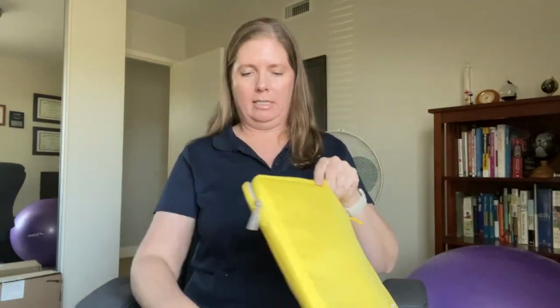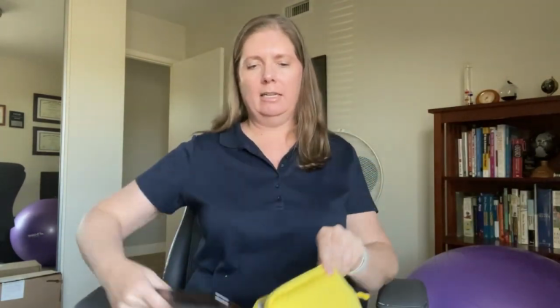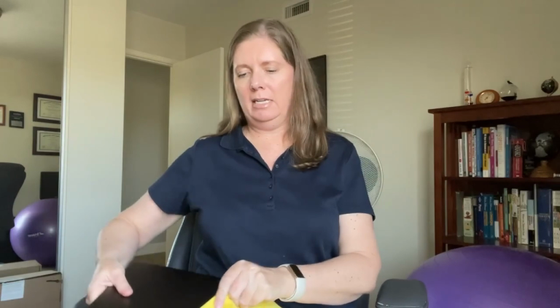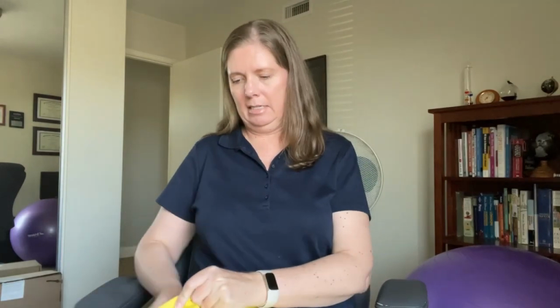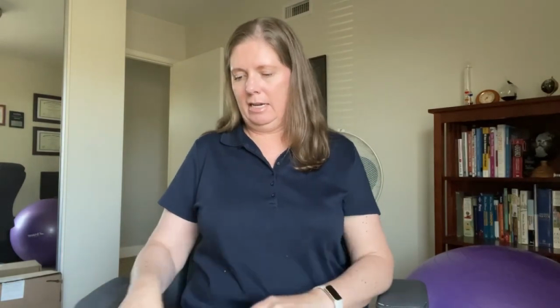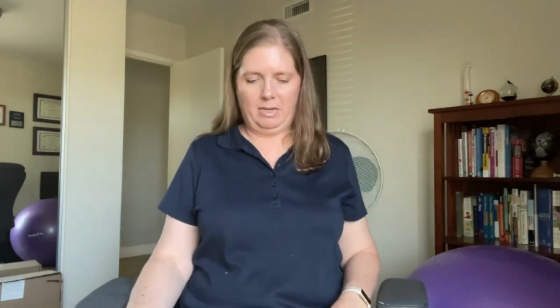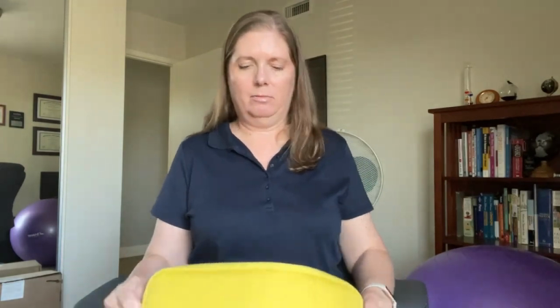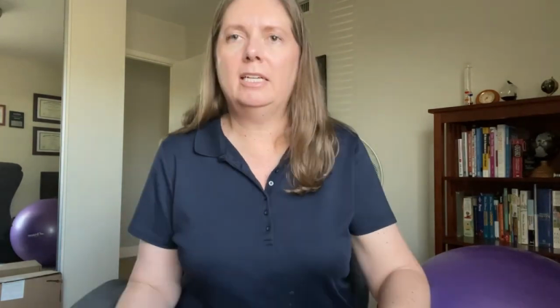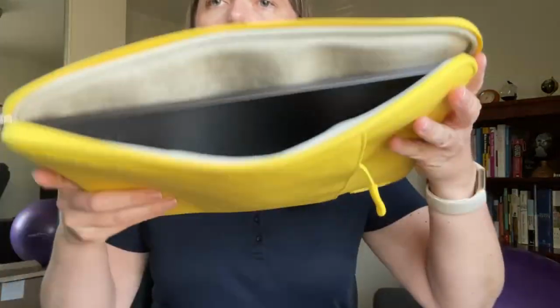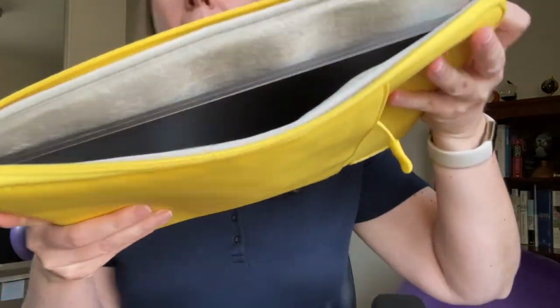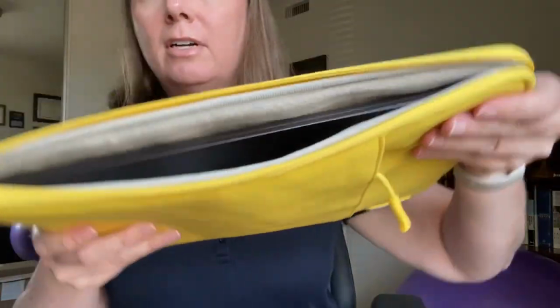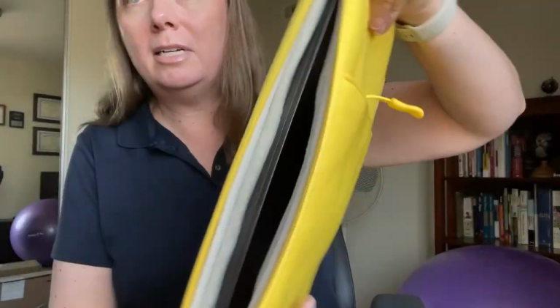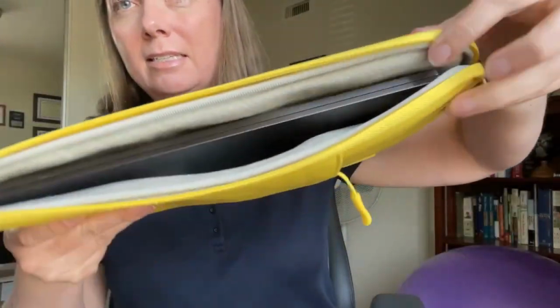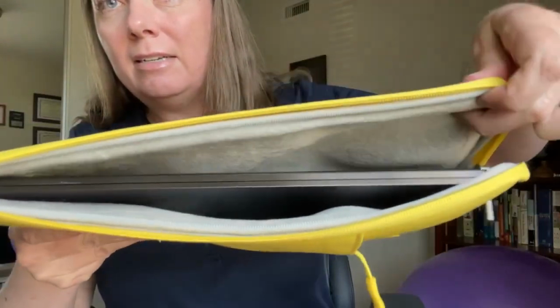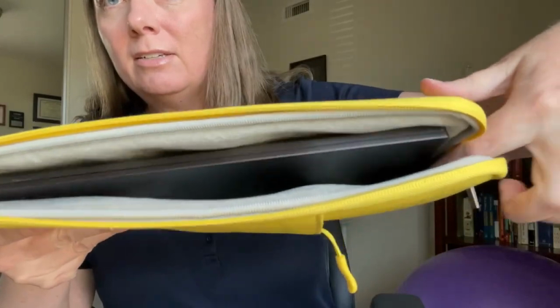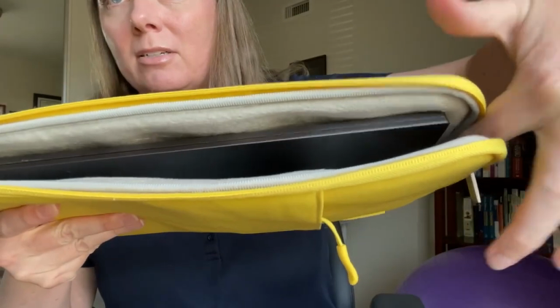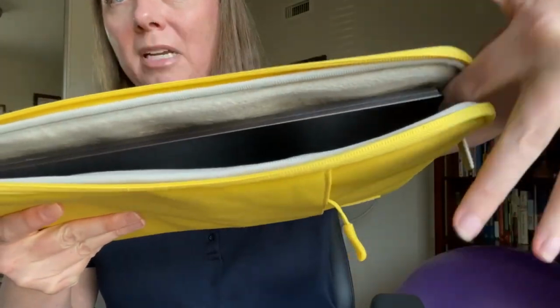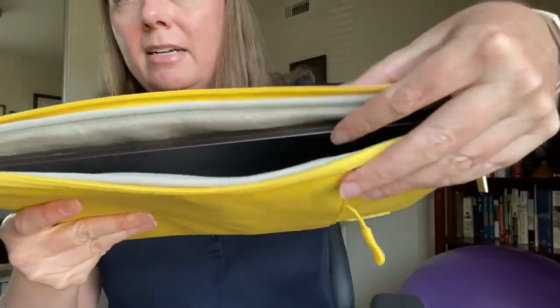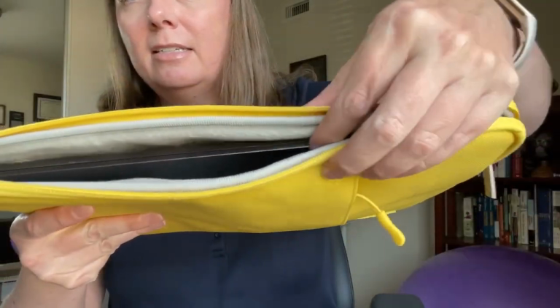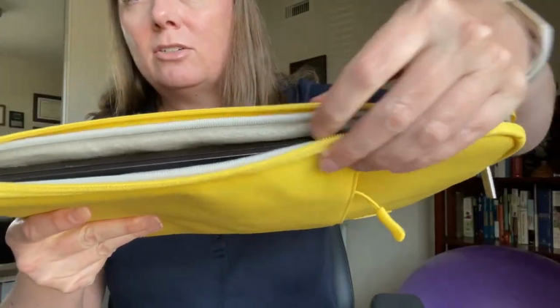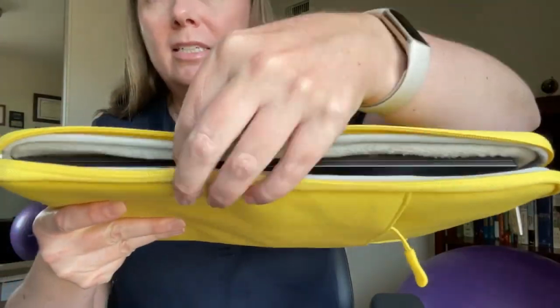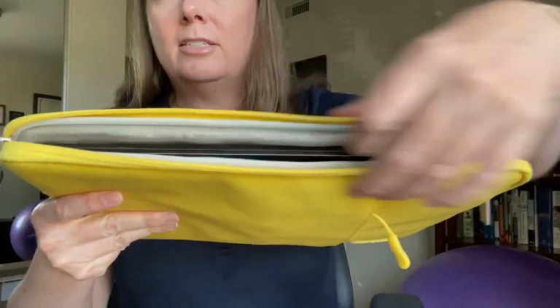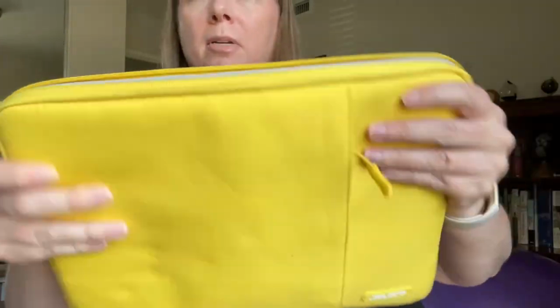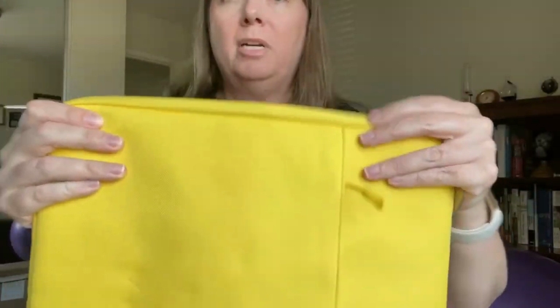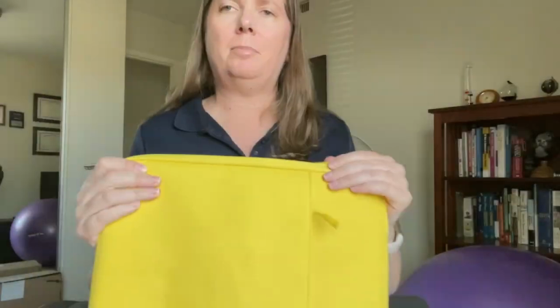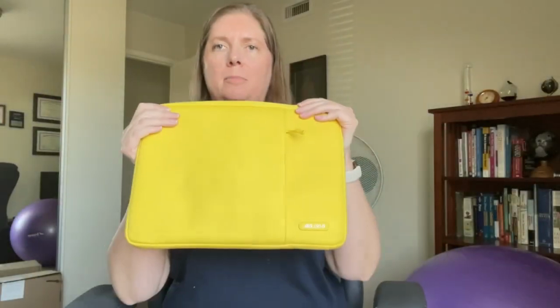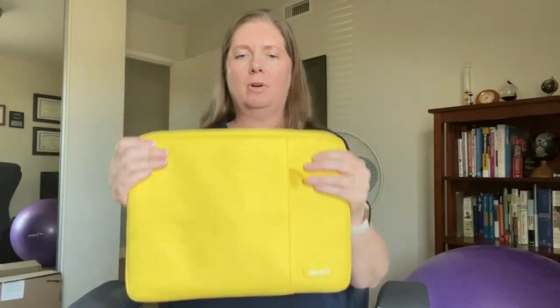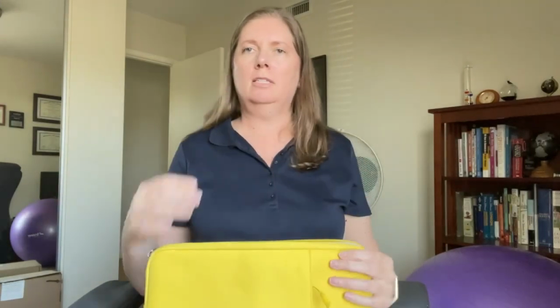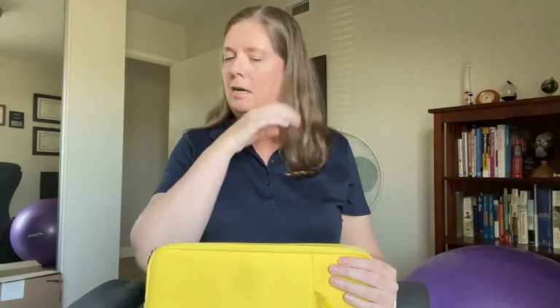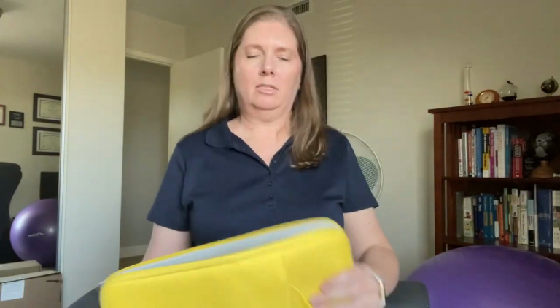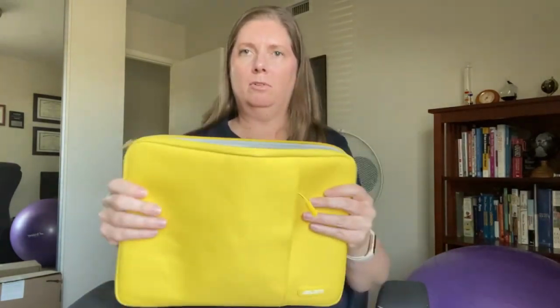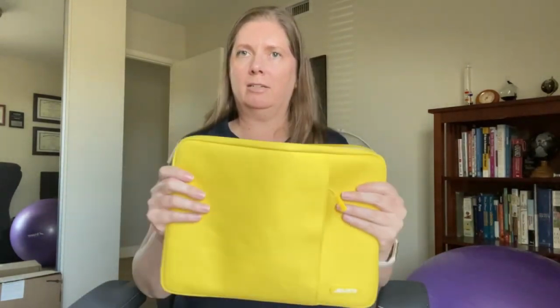It is a bit roomy in there. After I put it in the sleeve there's some extra space here and some extra space on top, so my laptop is a little bit small and it moves around a little bit inside.